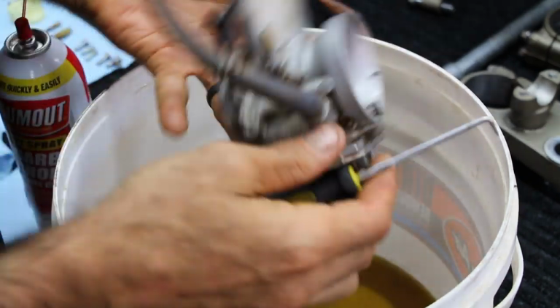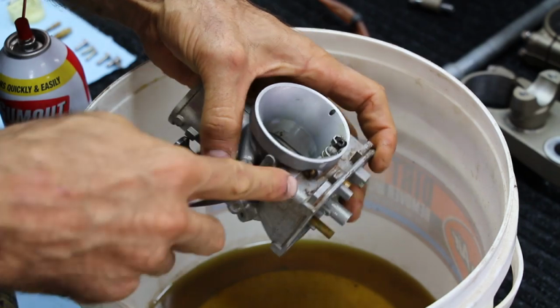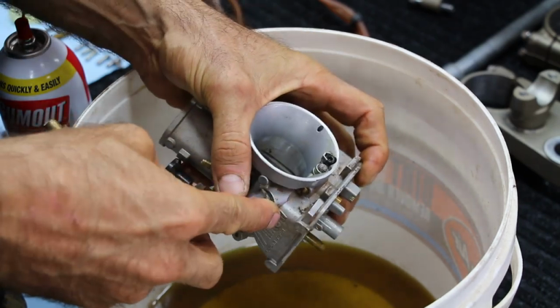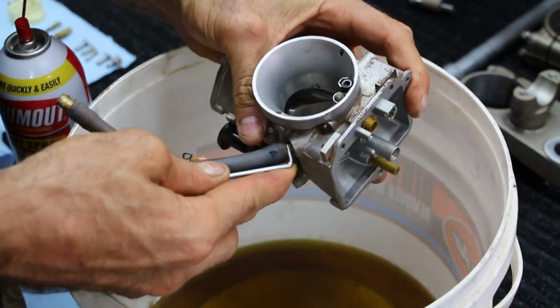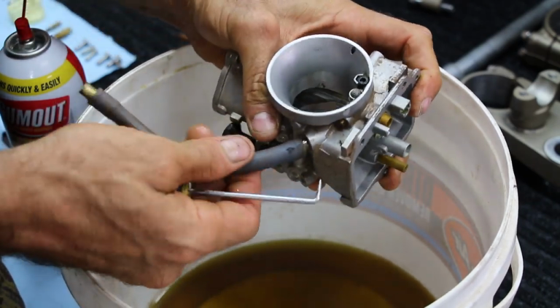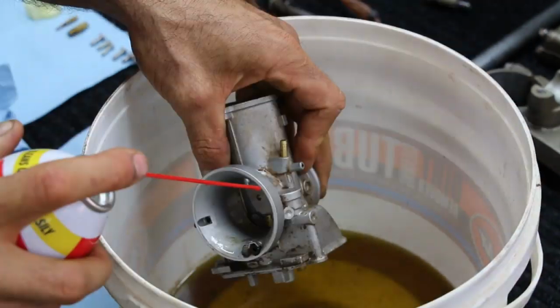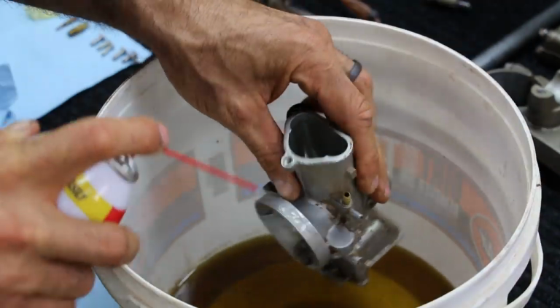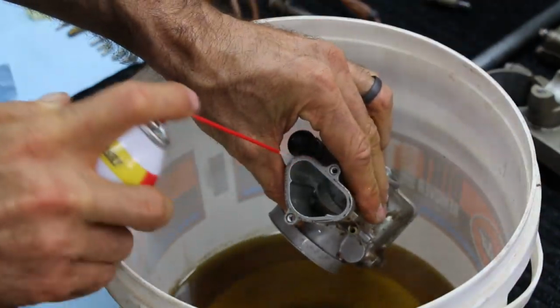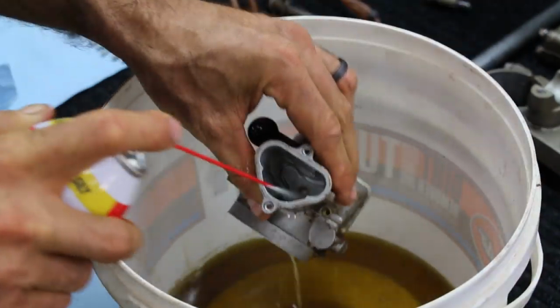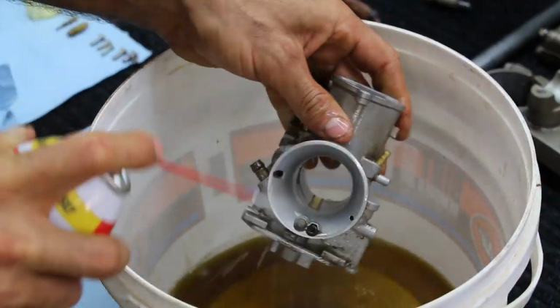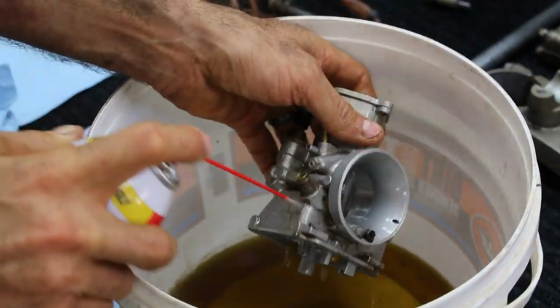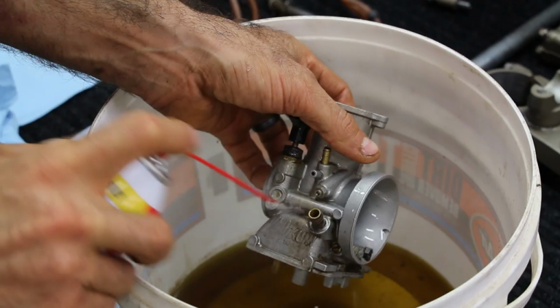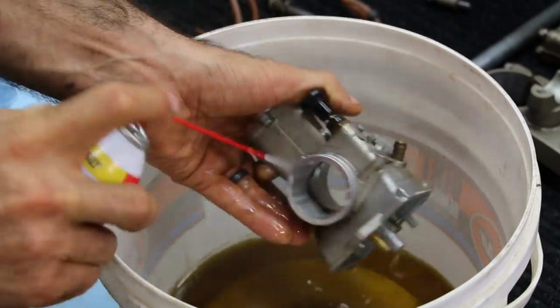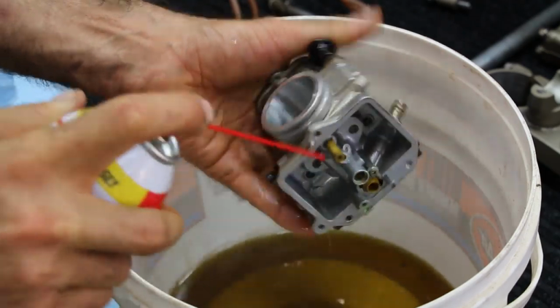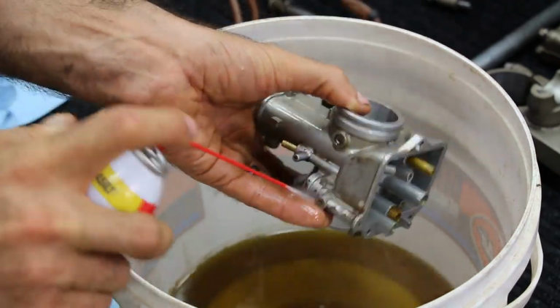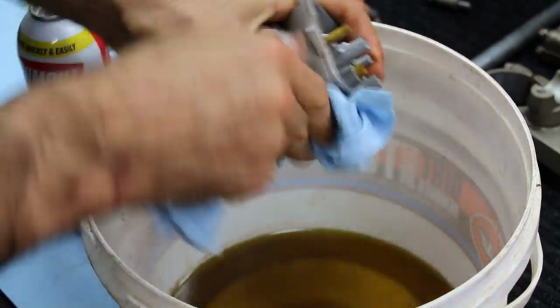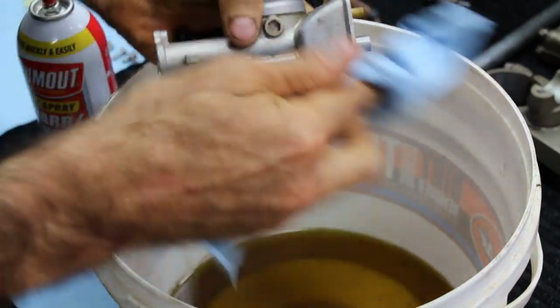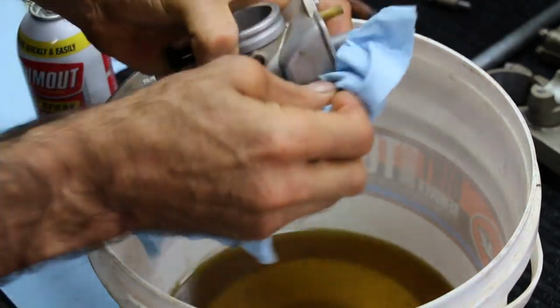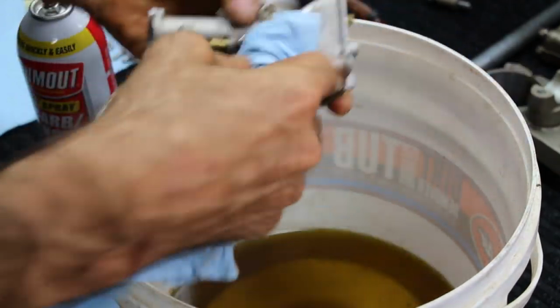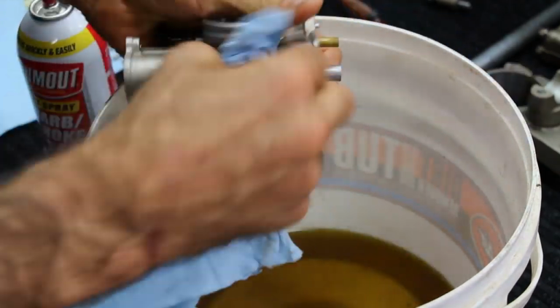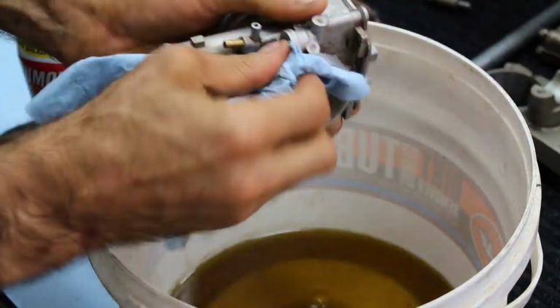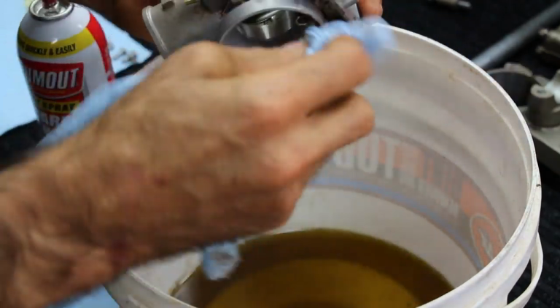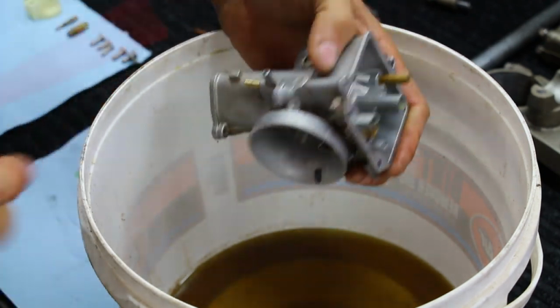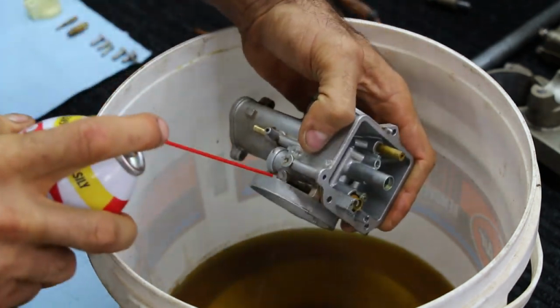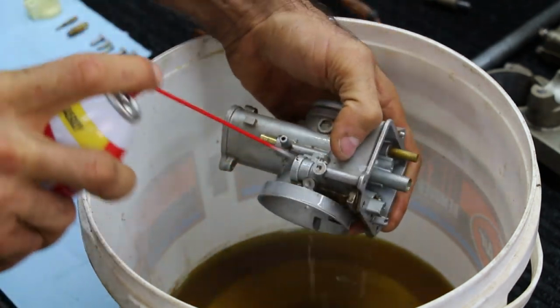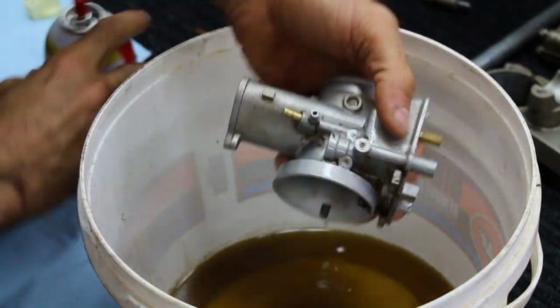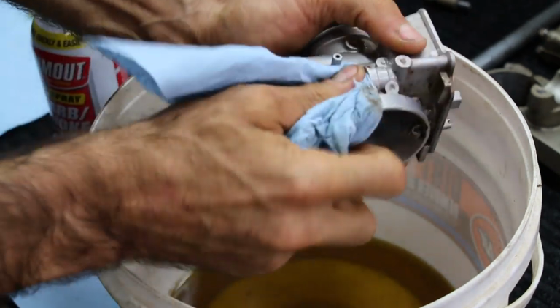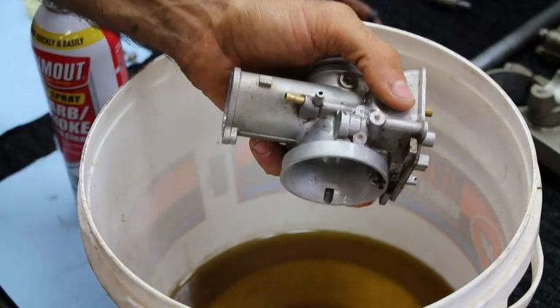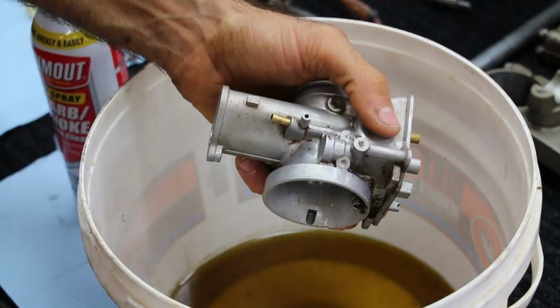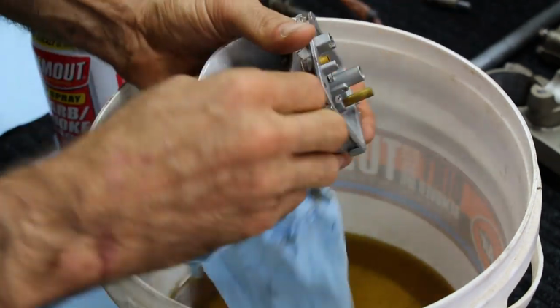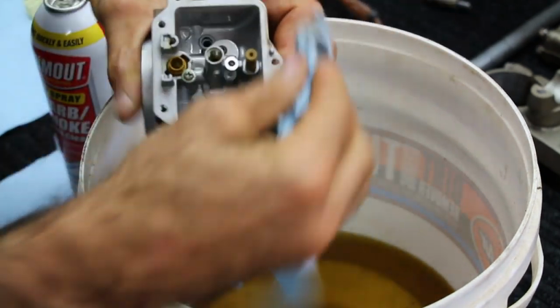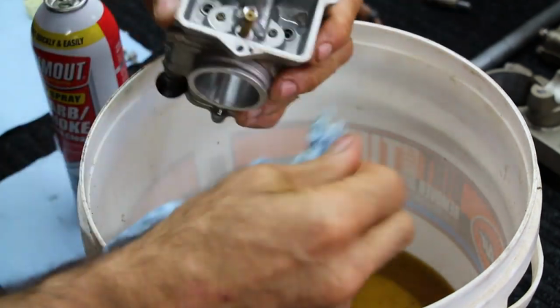Pop off the fuel line here quick. Now it's time for the main carb body — go ahead and just spray away. I'm talking party time with the carb cleaner. Wipe it down, spray some more. This is really your time to take your time and be very thorough and get this carb body nice and clean.